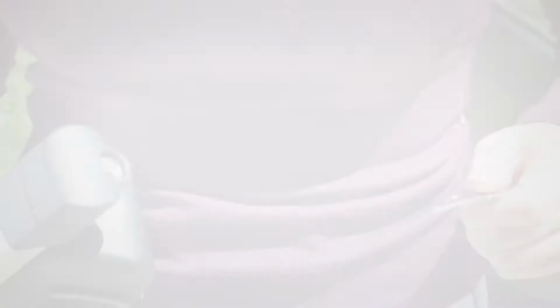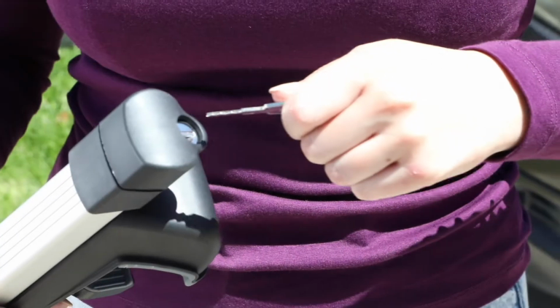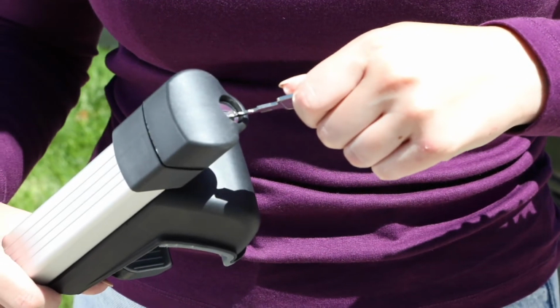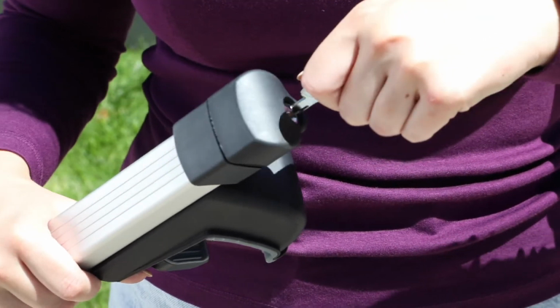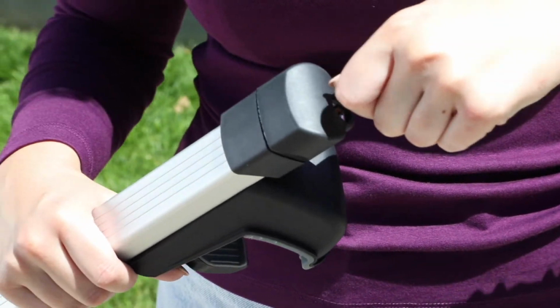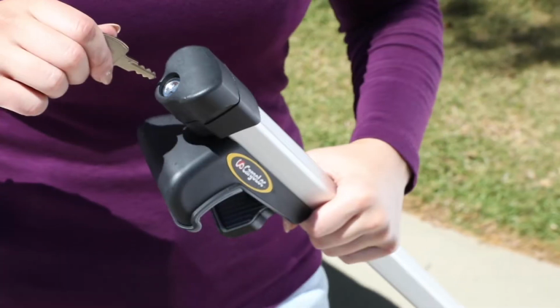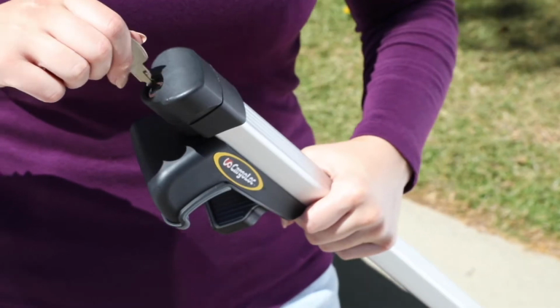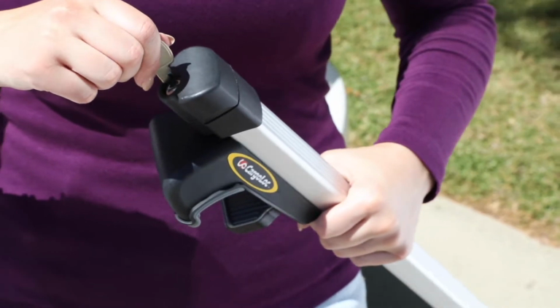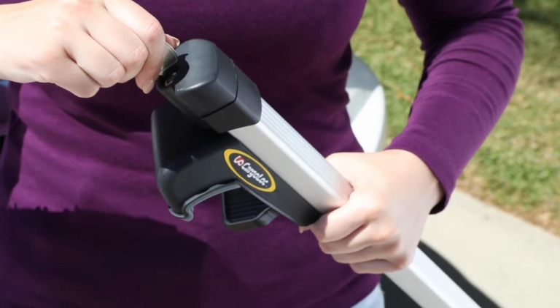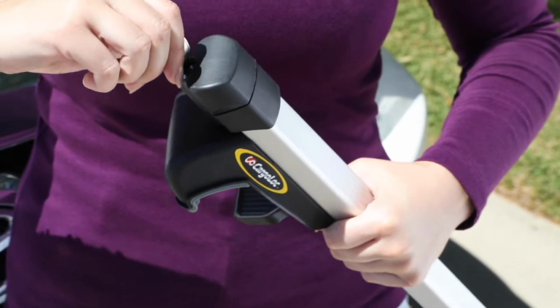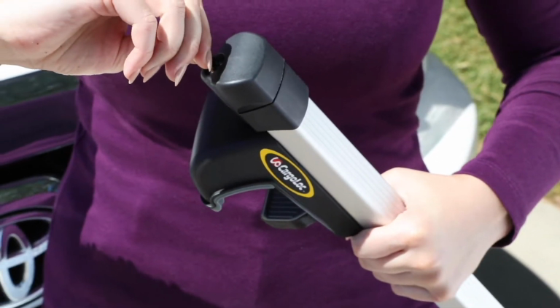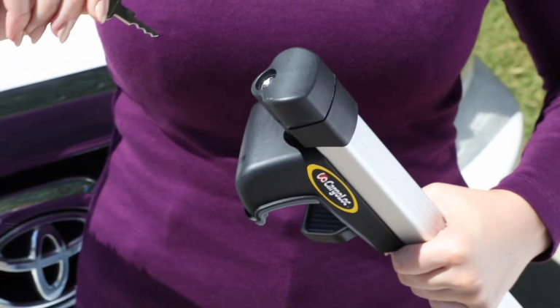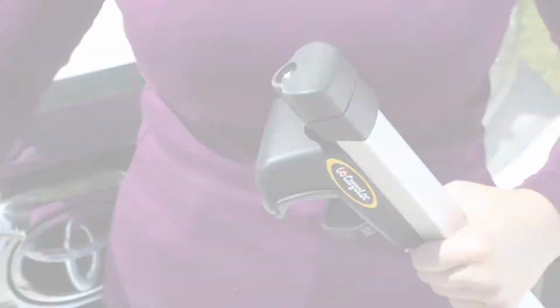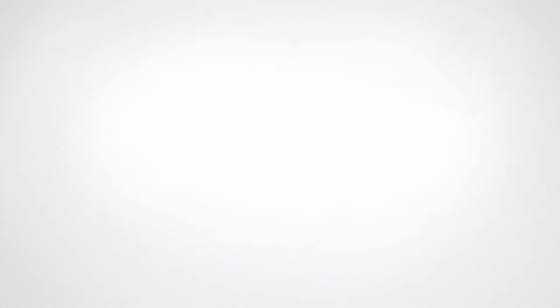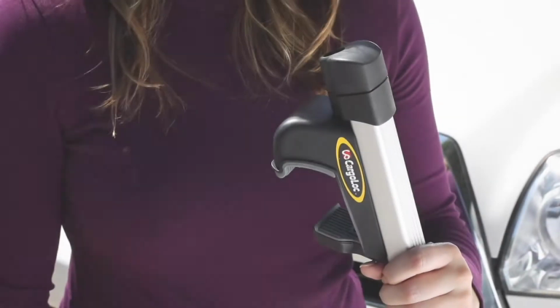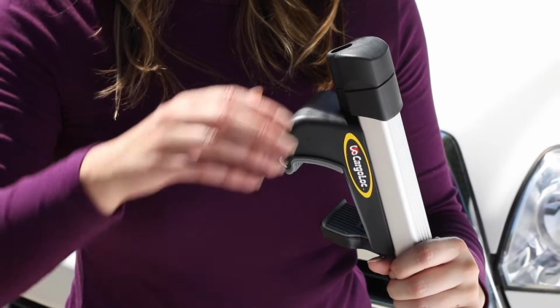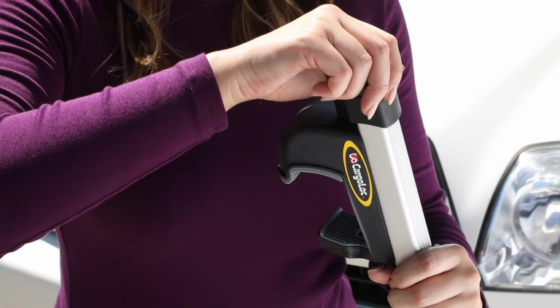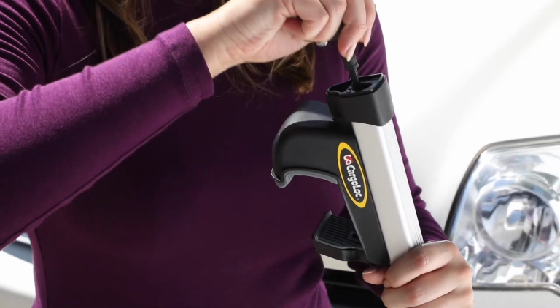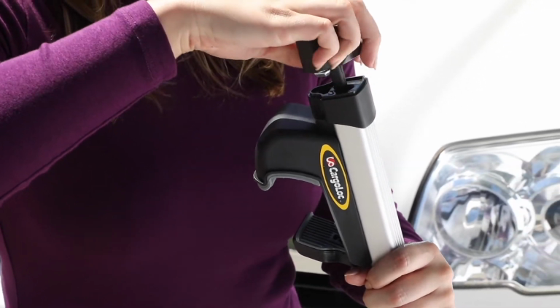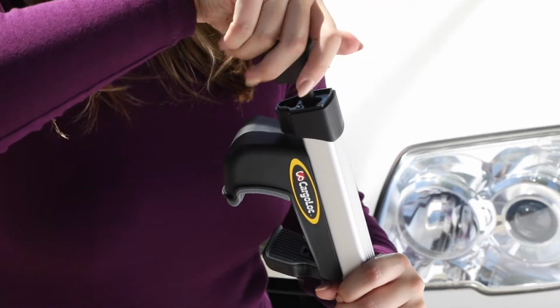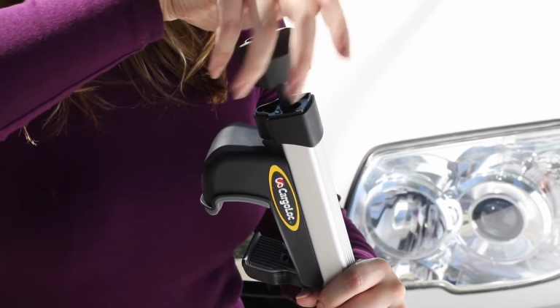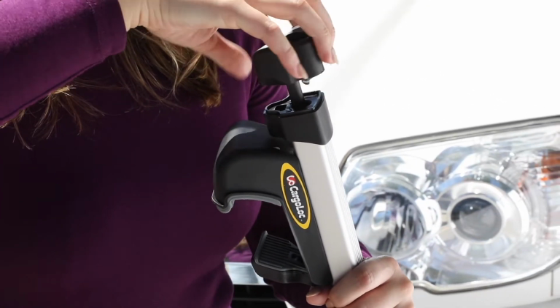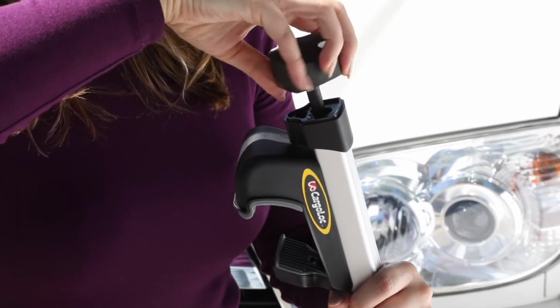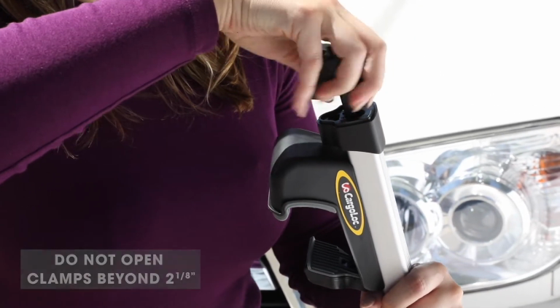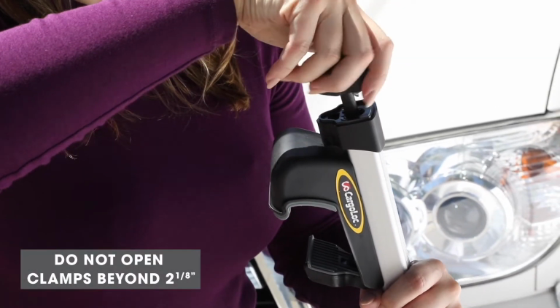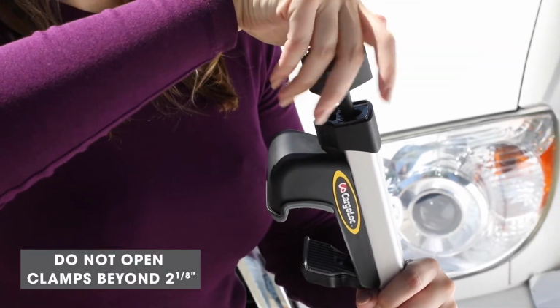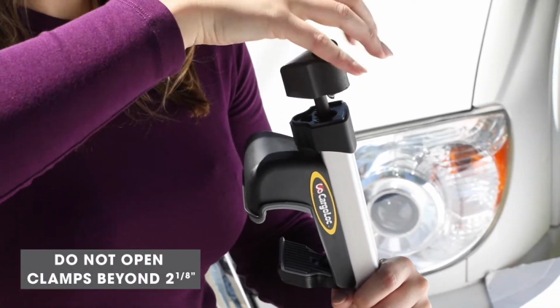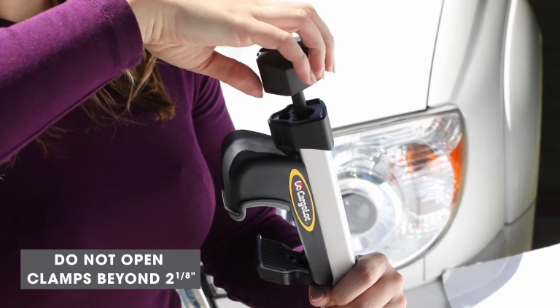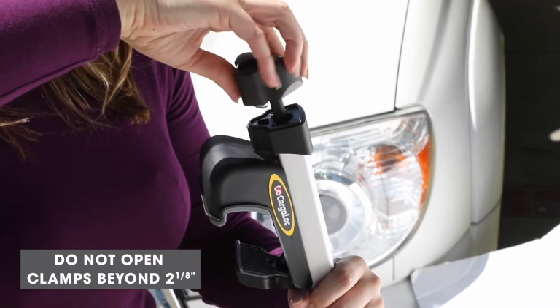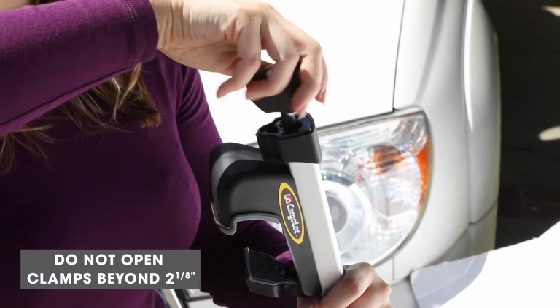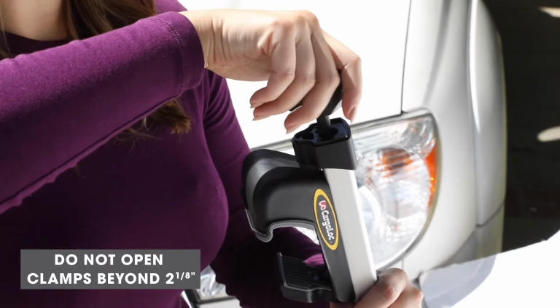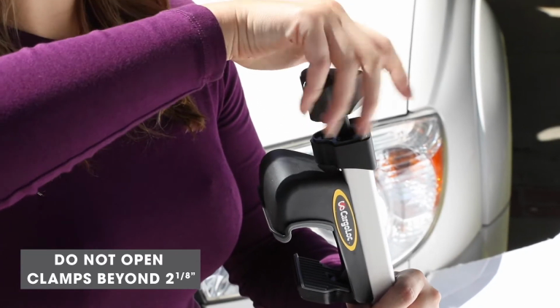Unlock all four clamps by inserting the key on the end cap of each bar and turning counterclockwise. Pull away the end cap. Turn the built-in adjustment key counterclockwise to loosen all four clamps. Do not open the clamps beyond 2 and 1/8 inches.